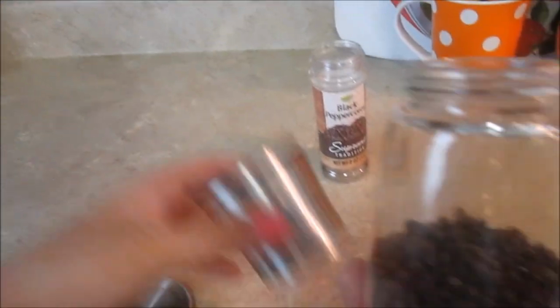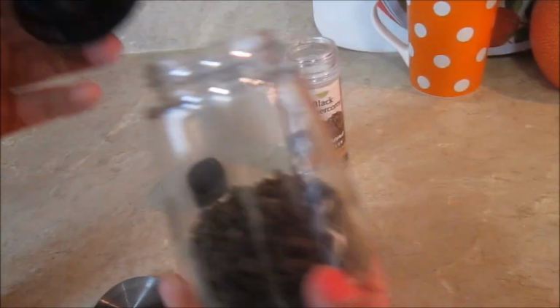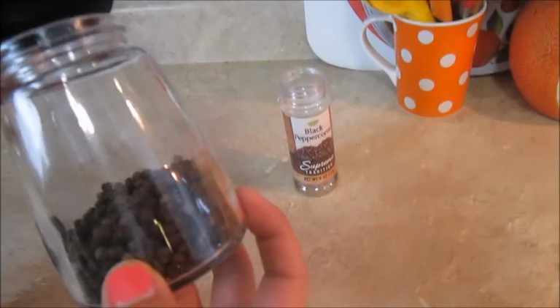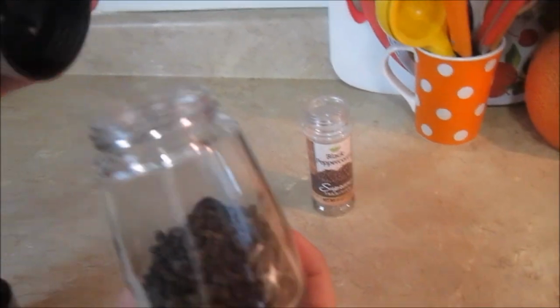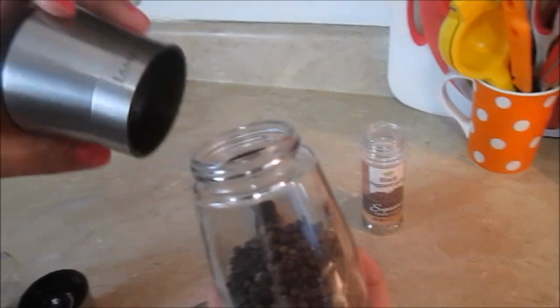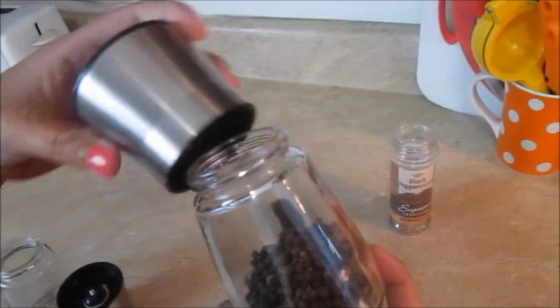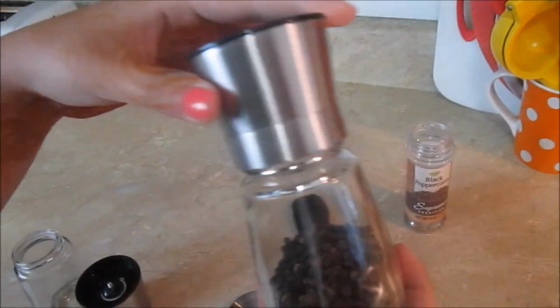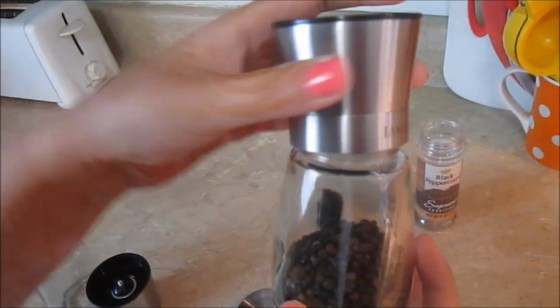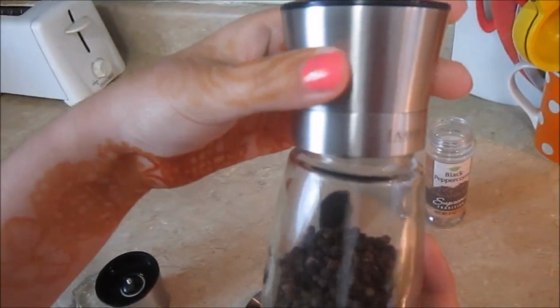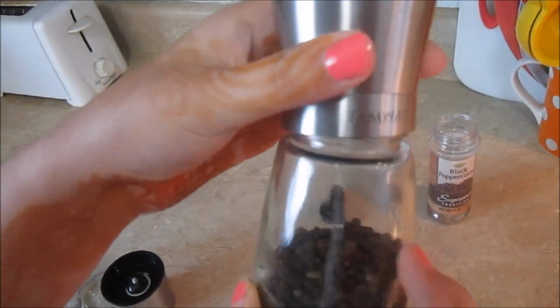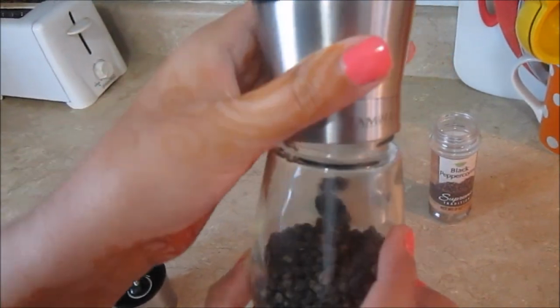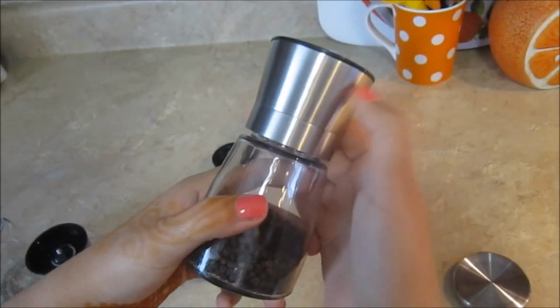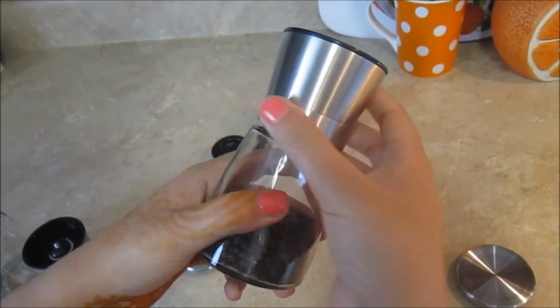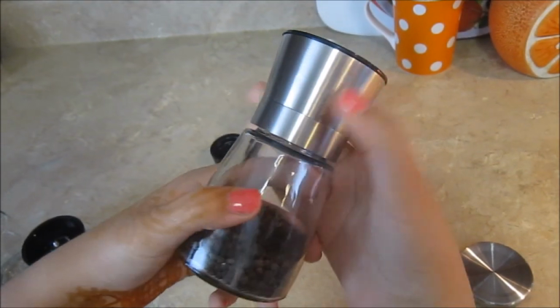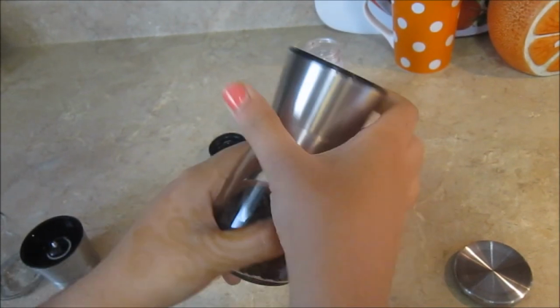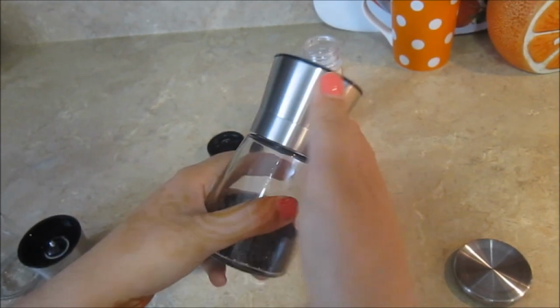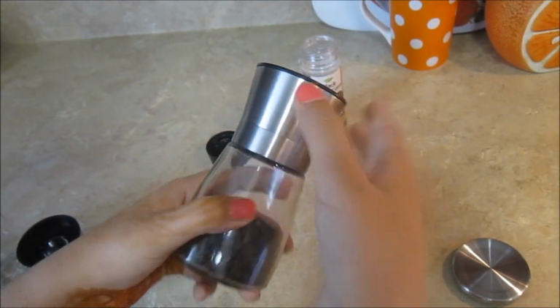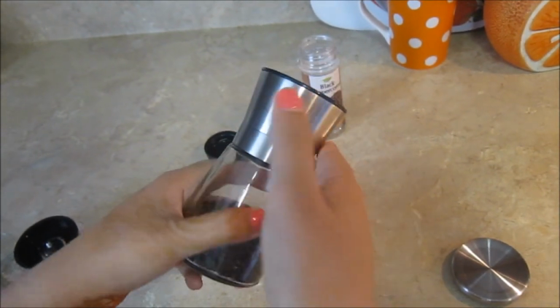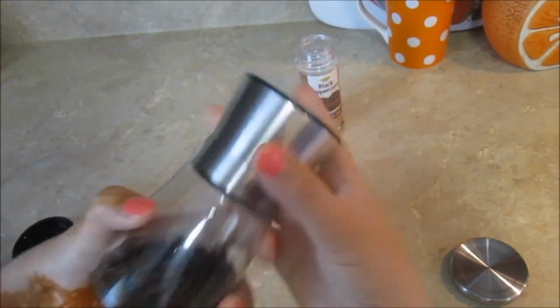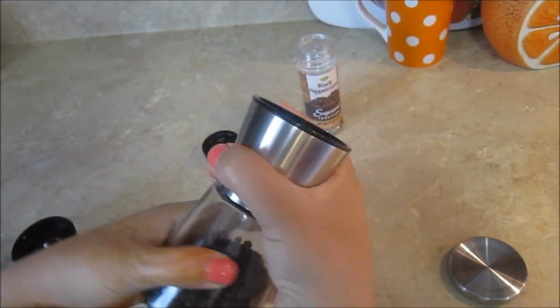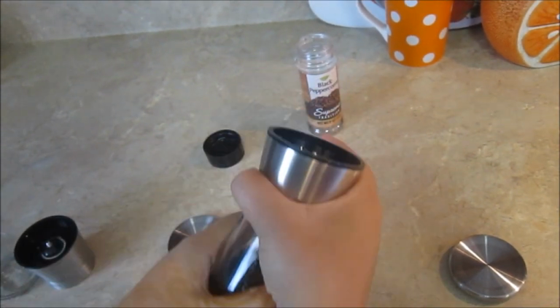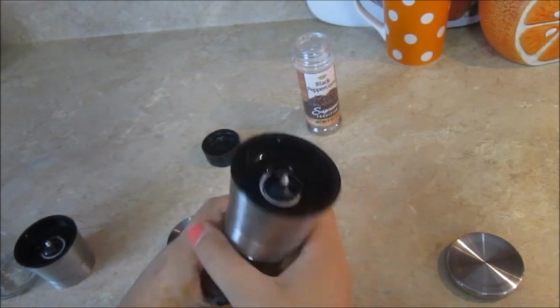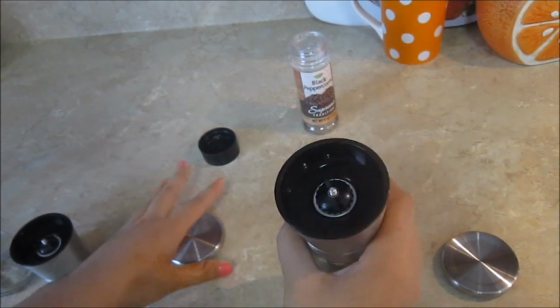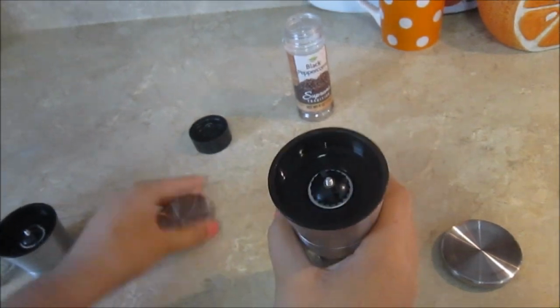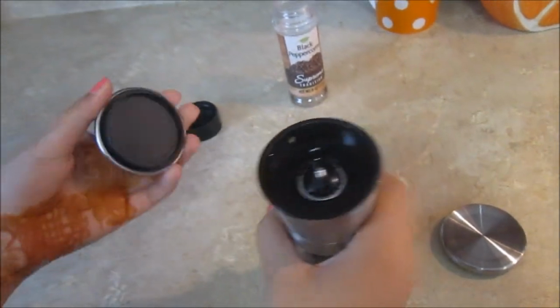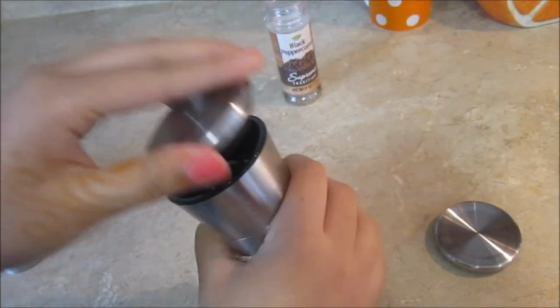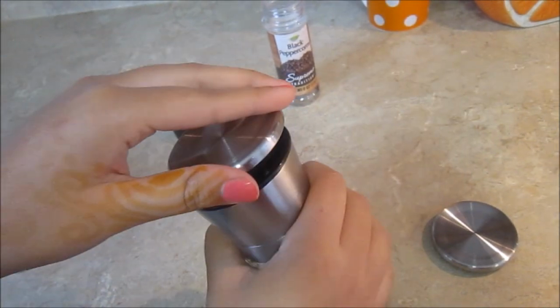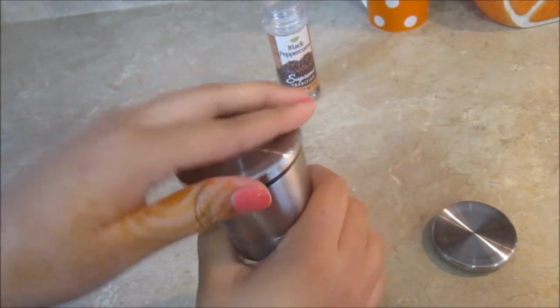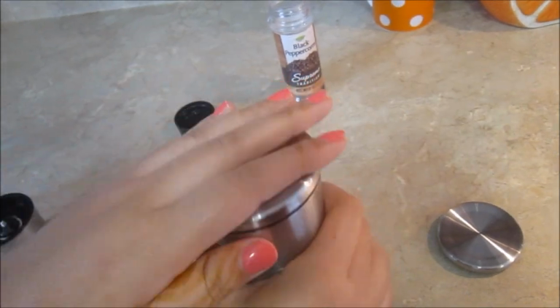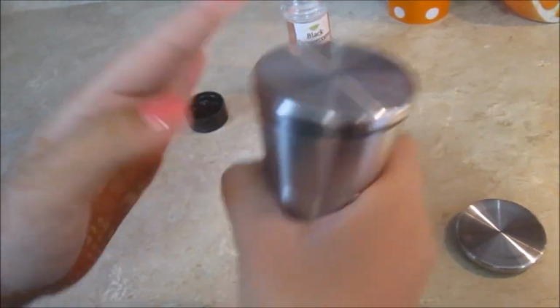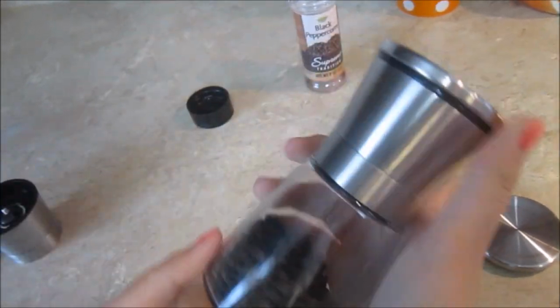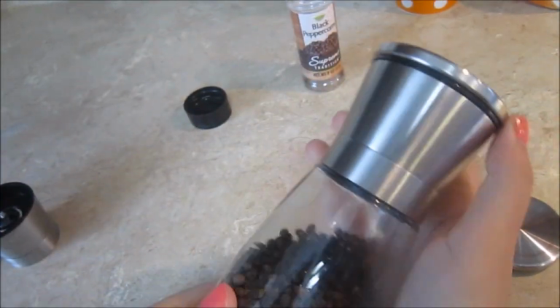So now let's close it up like so. And here's the lid for when you're not using it.